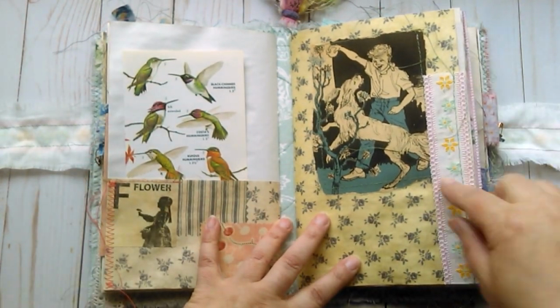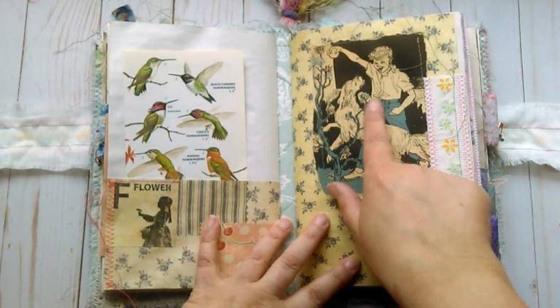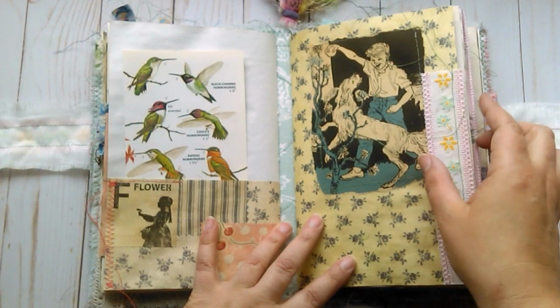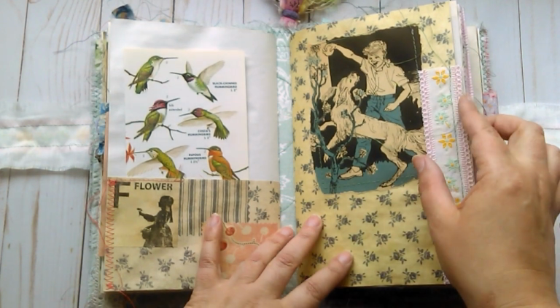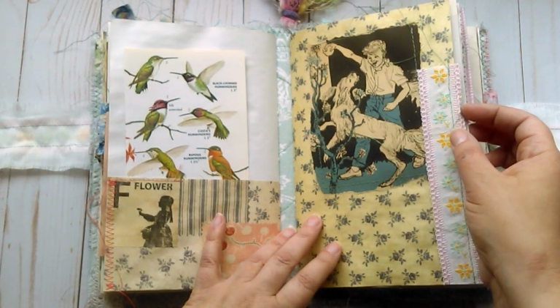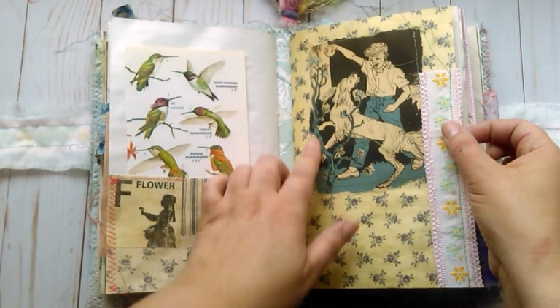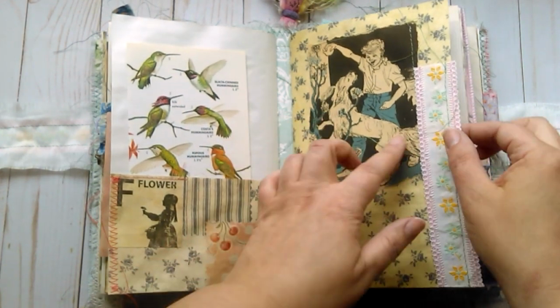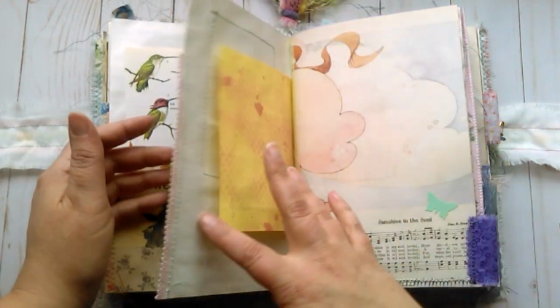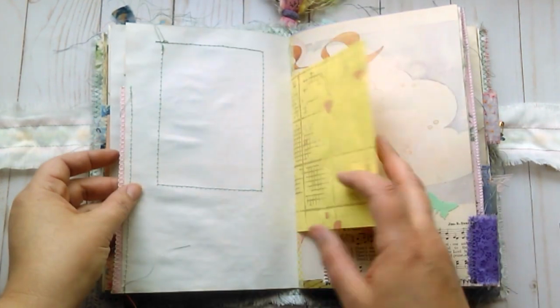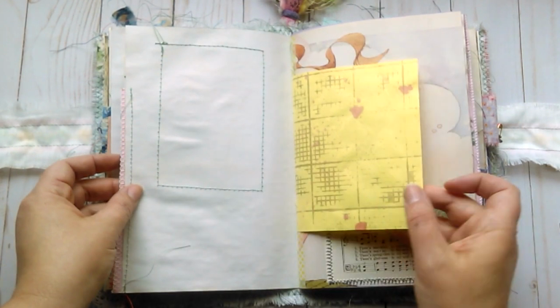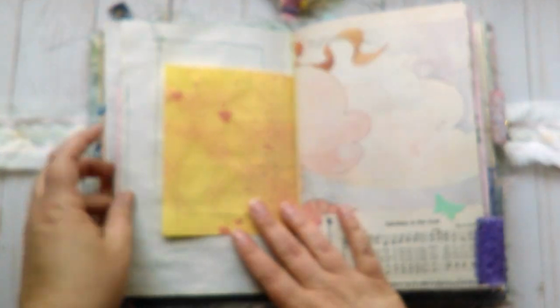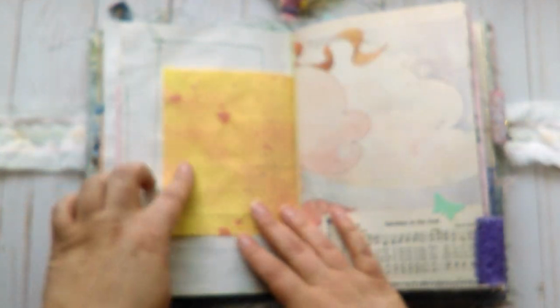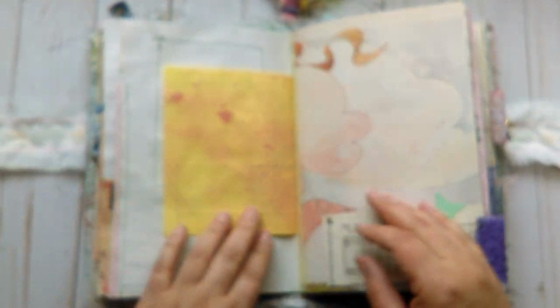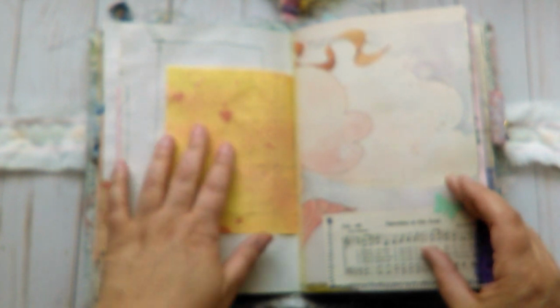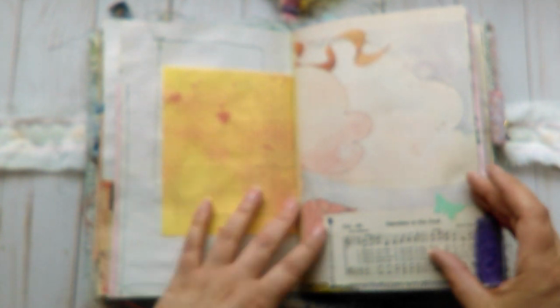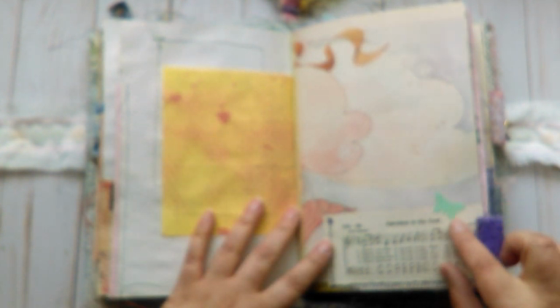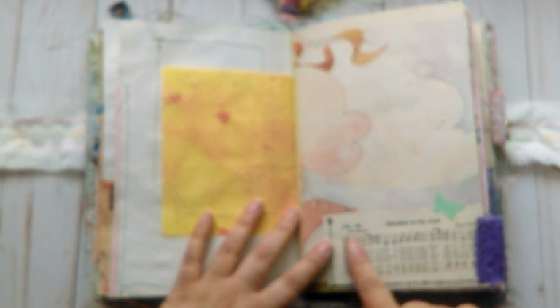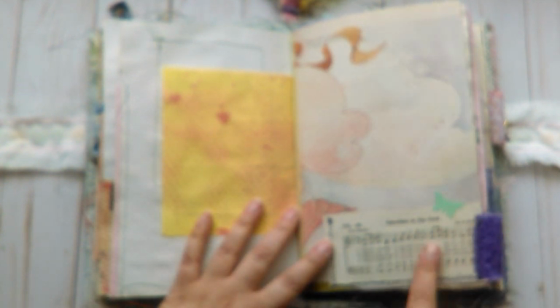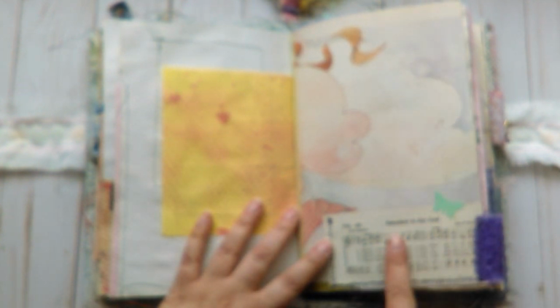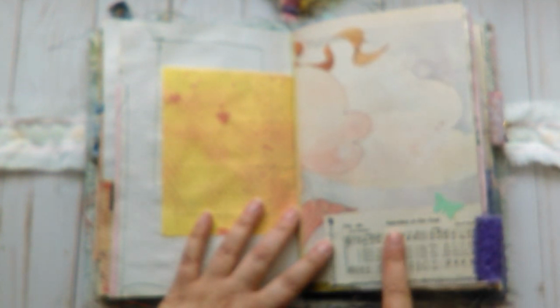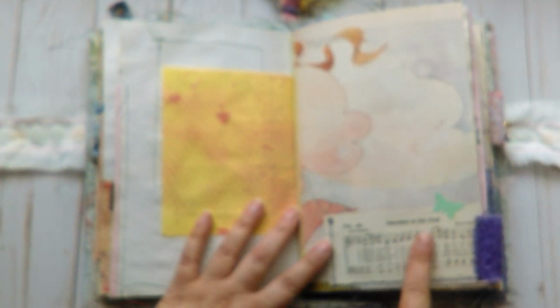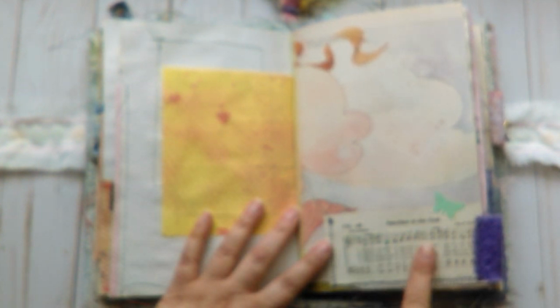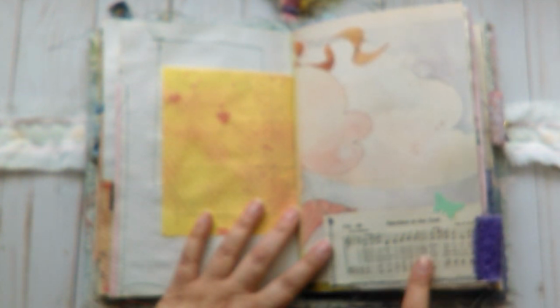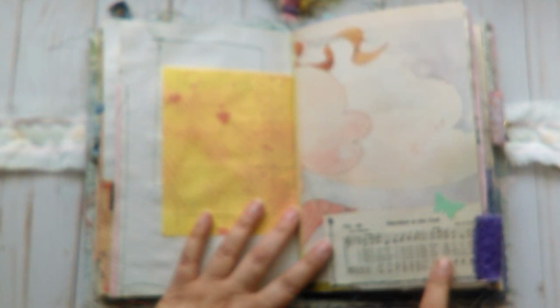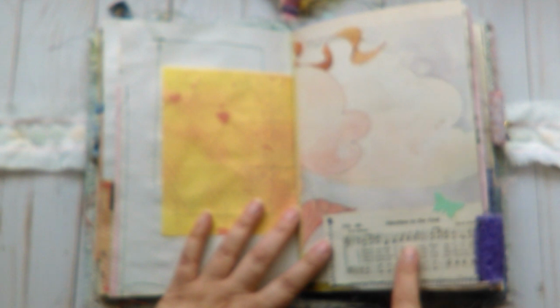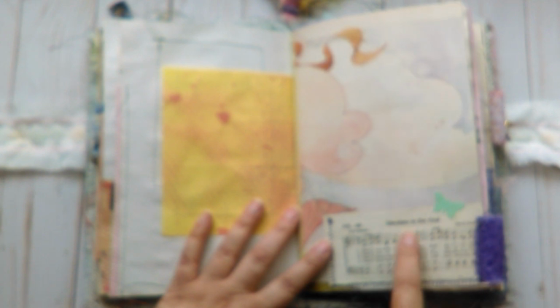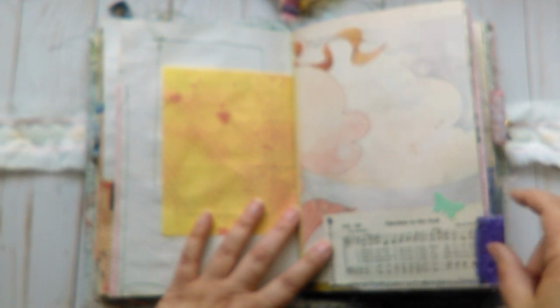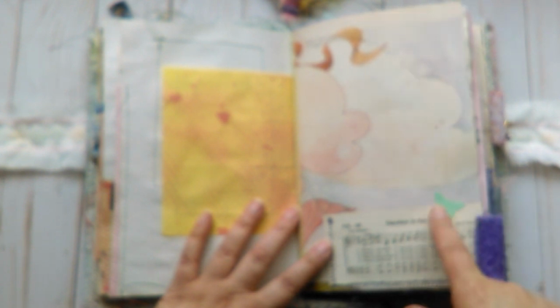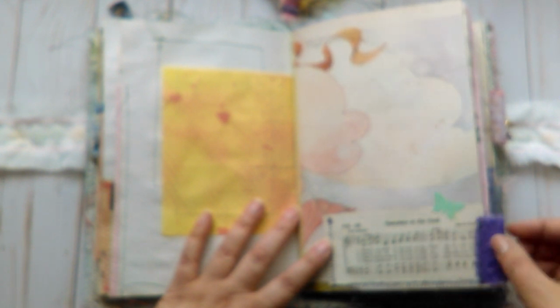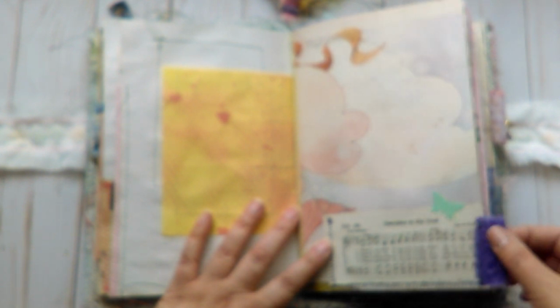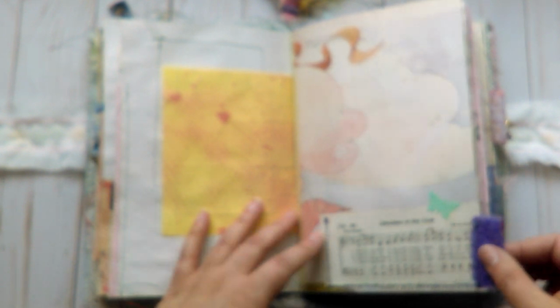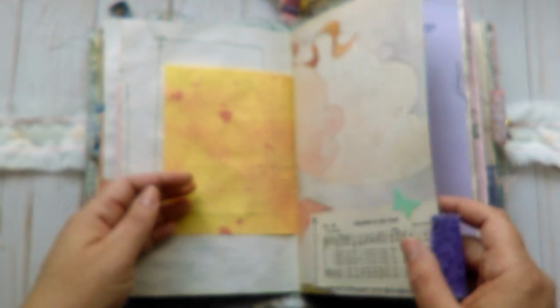Some trim. A children's book image which is stitched around. Some stenciled paper here. A little bit of collage with an old hymnal — it says sunshine in my soul — and a little butterfly and a fabric tab.